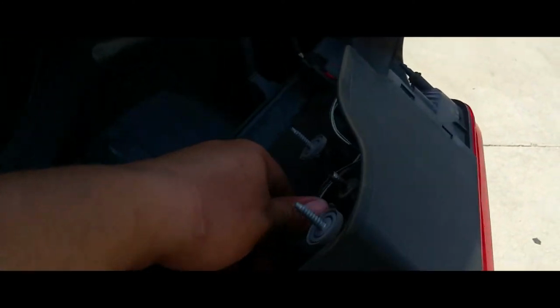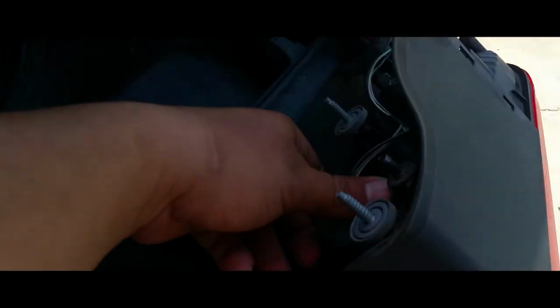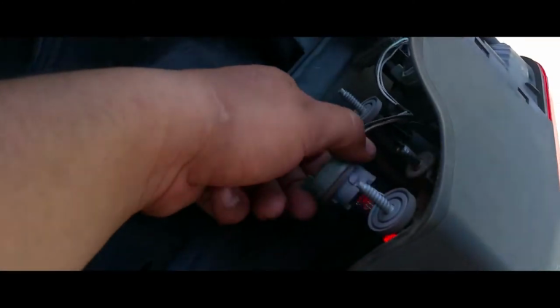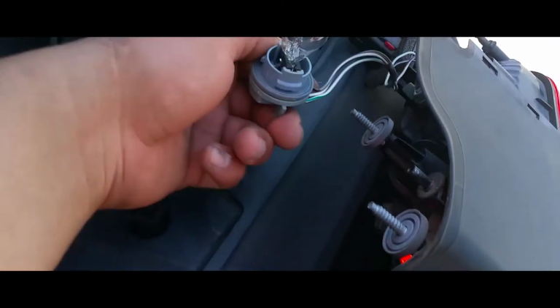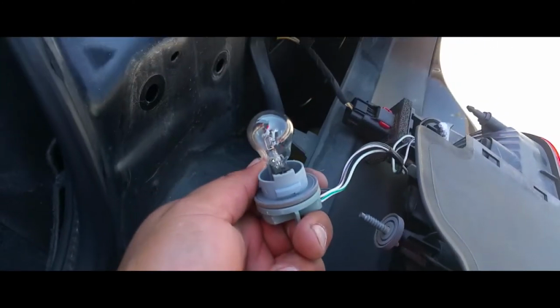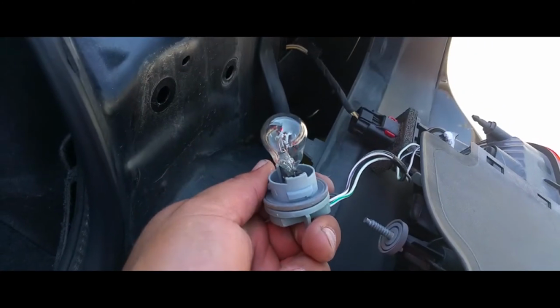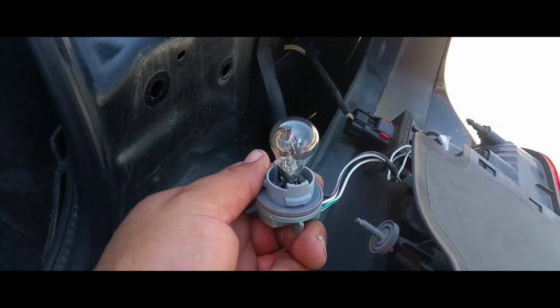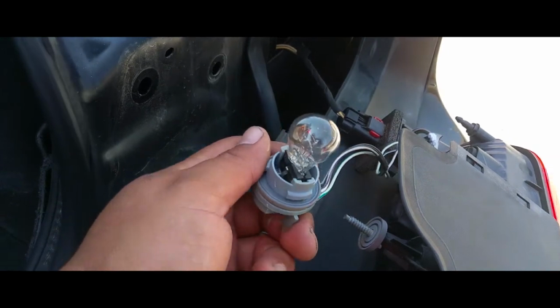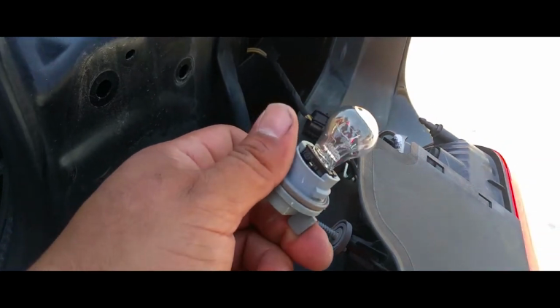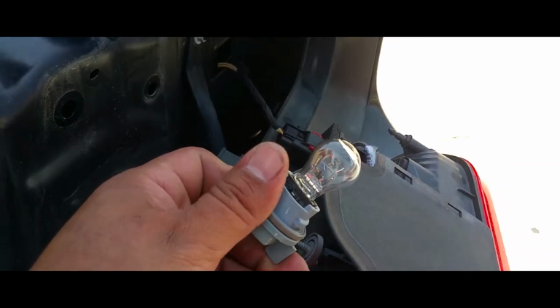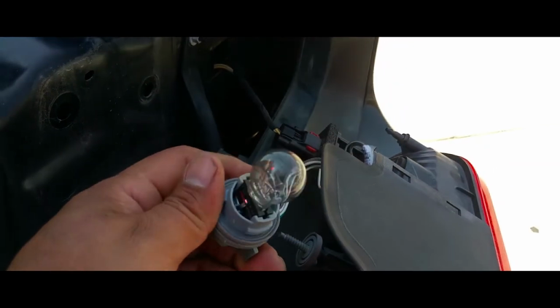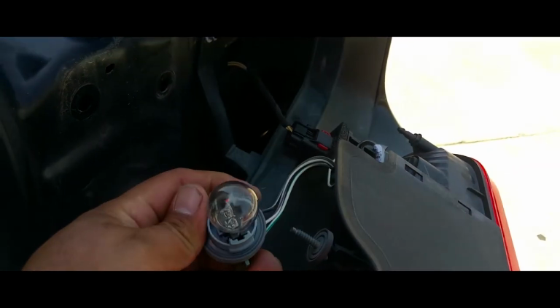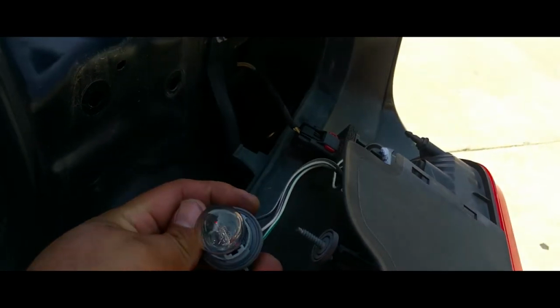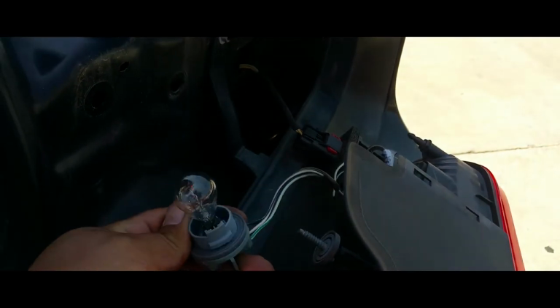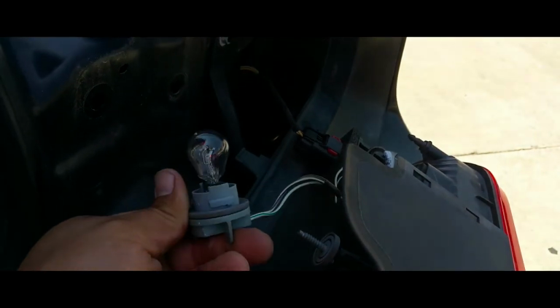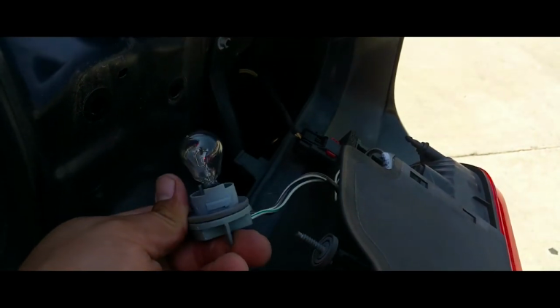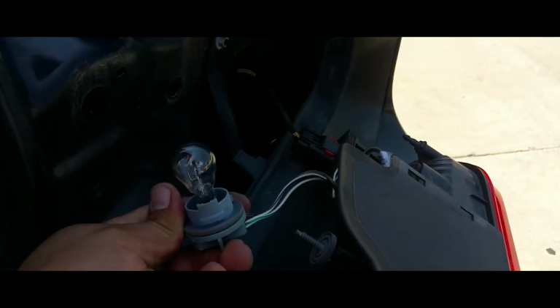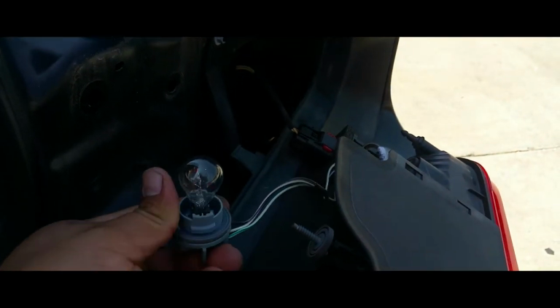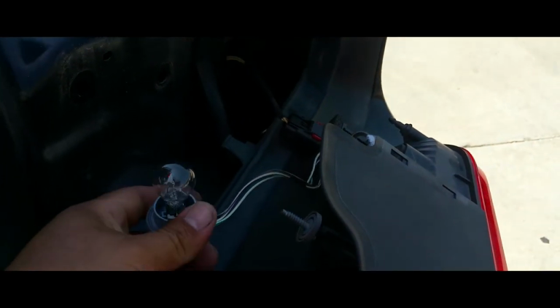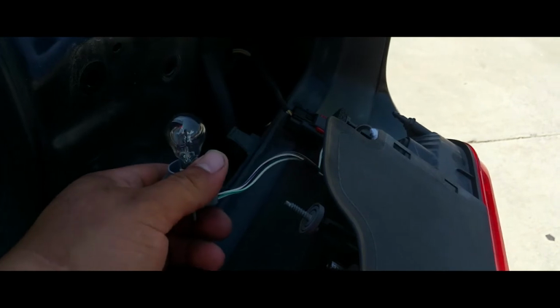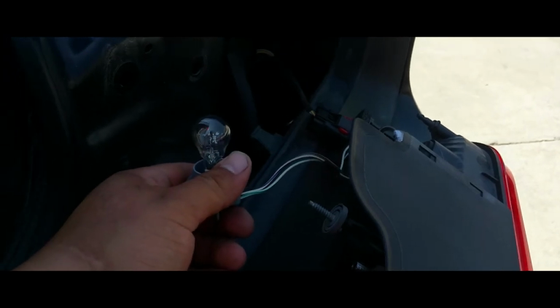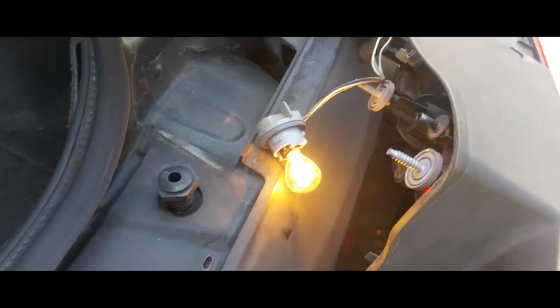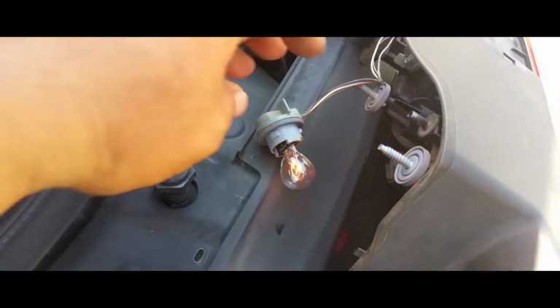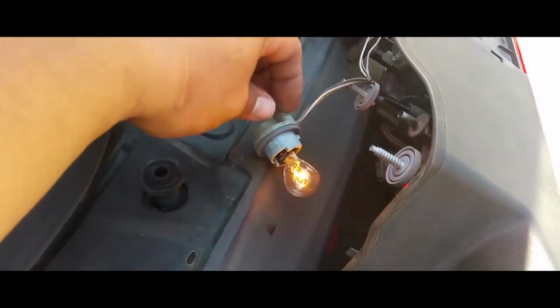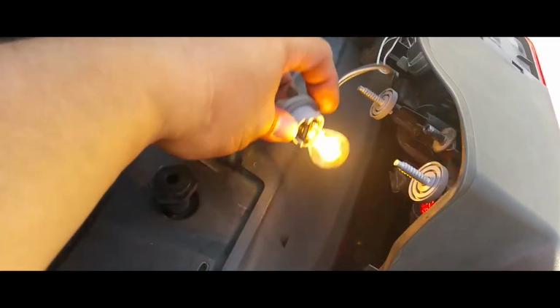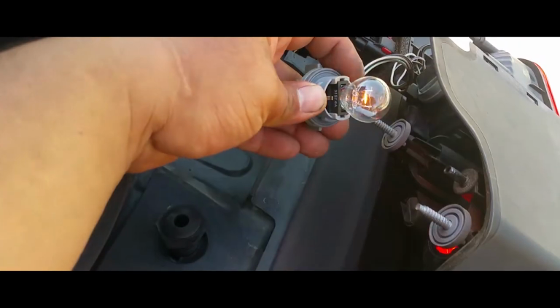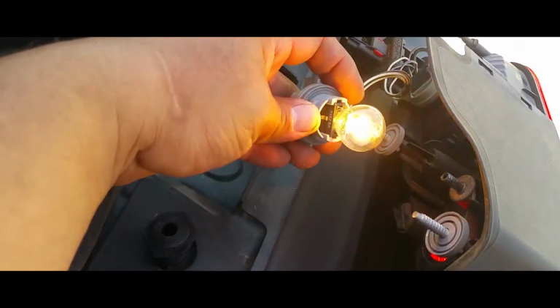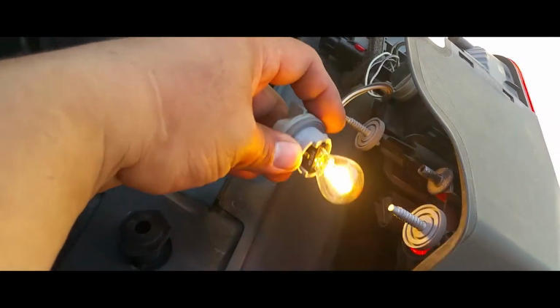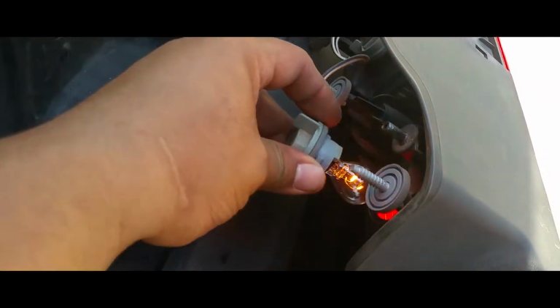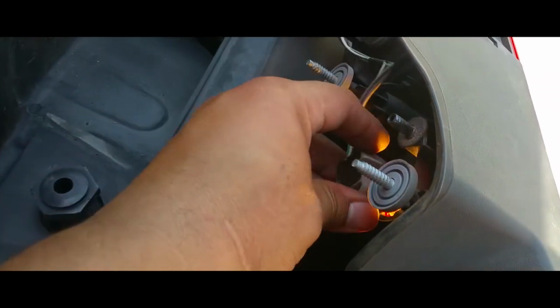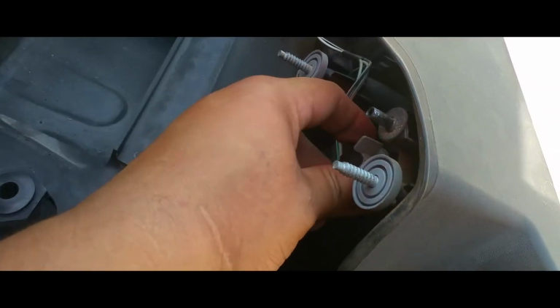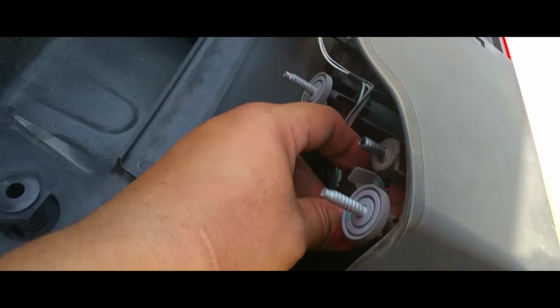The reason we're doing this is because we're going to replace a light bulb — this light bulb is burned out — so we're going to go ahead and replace it.